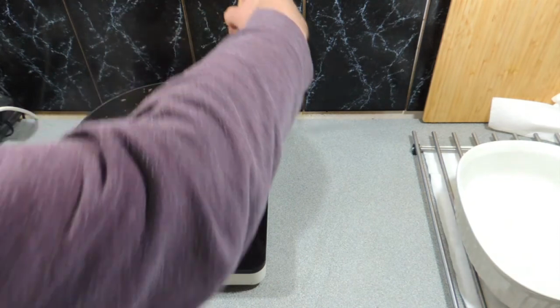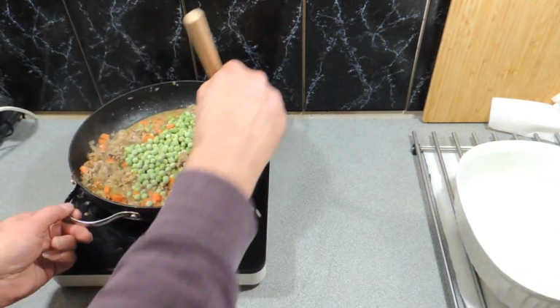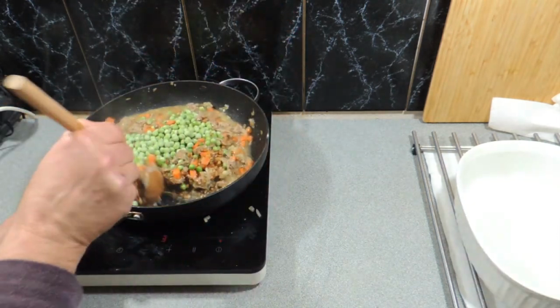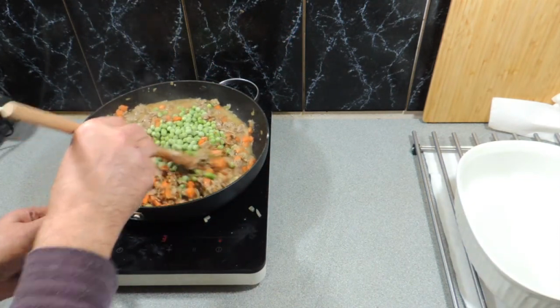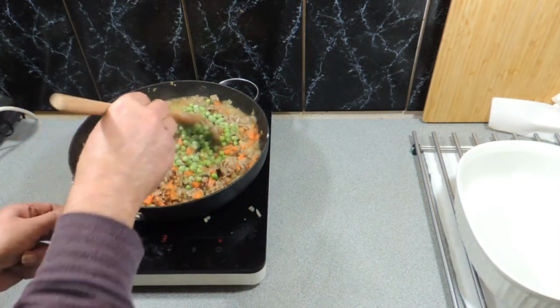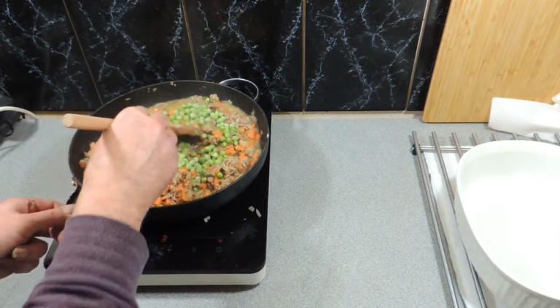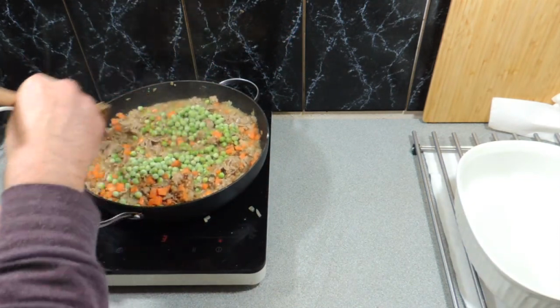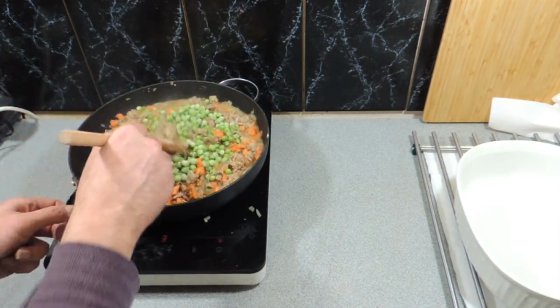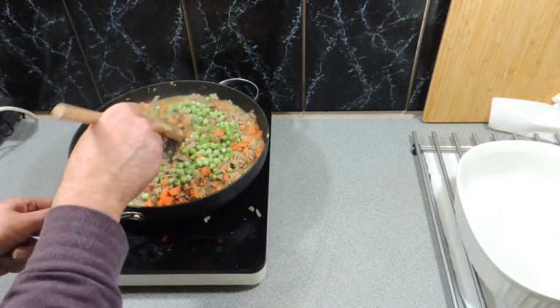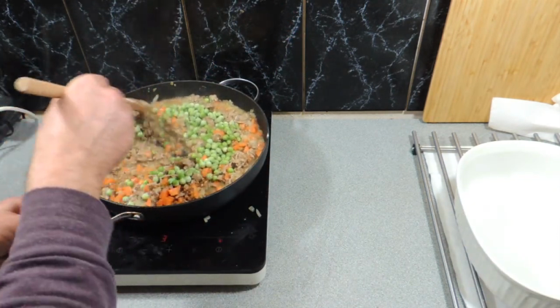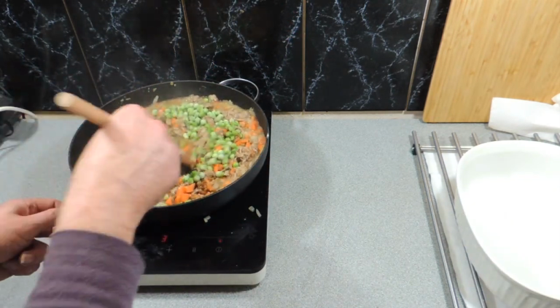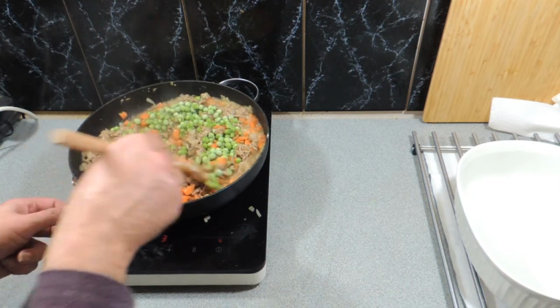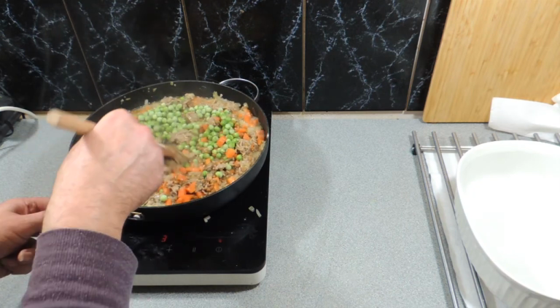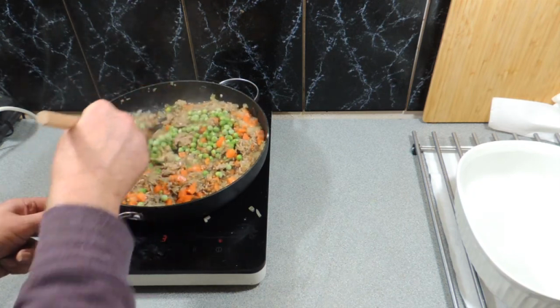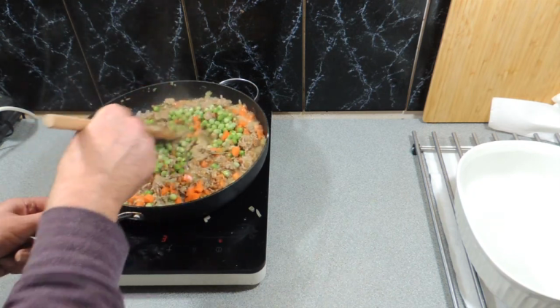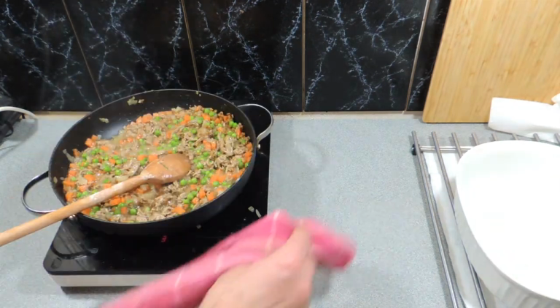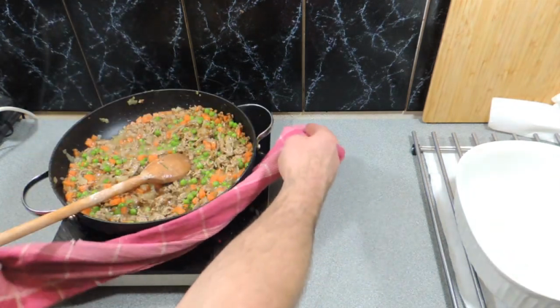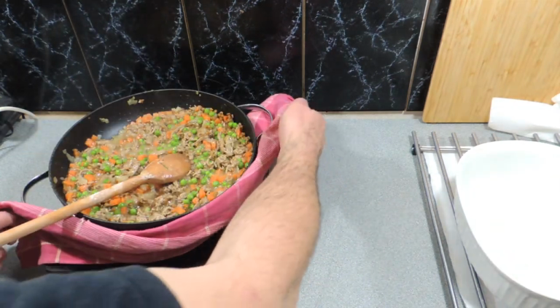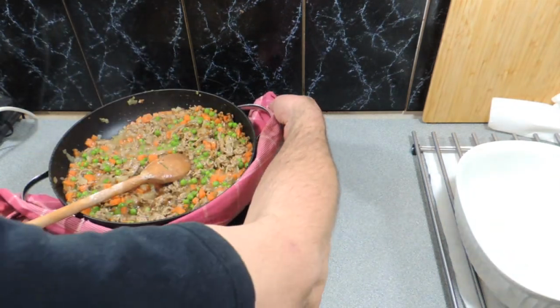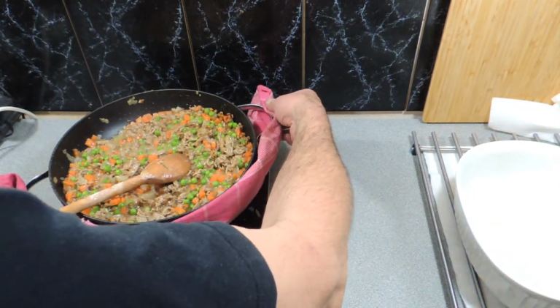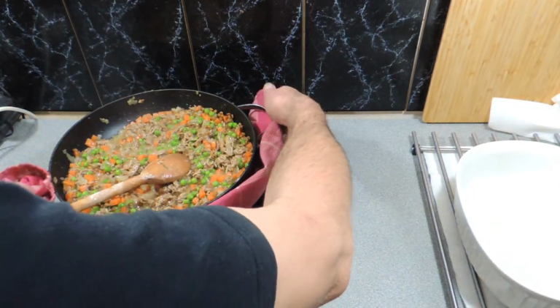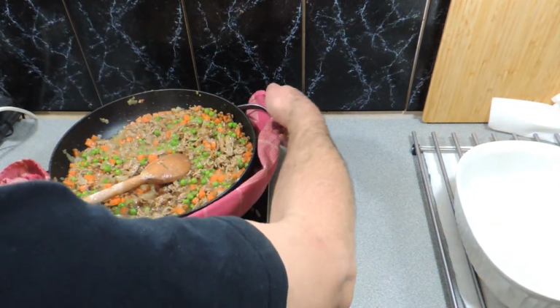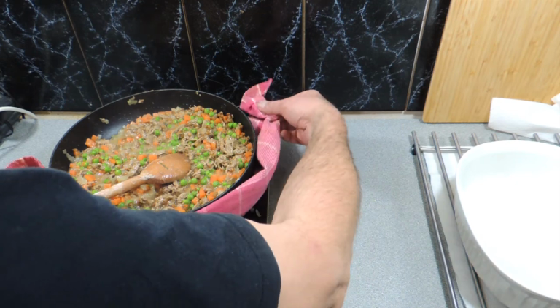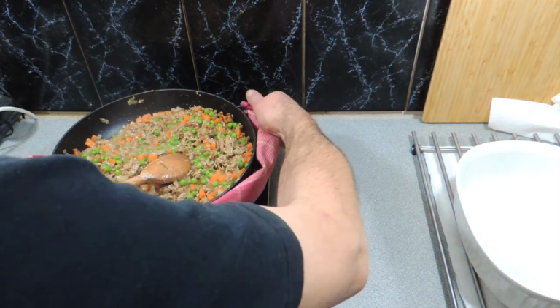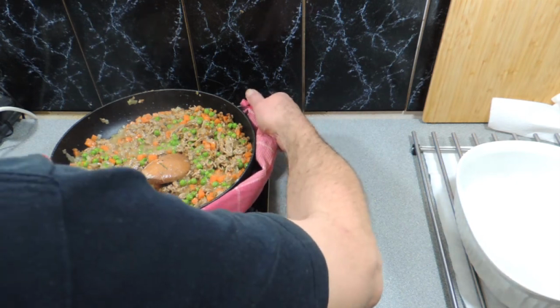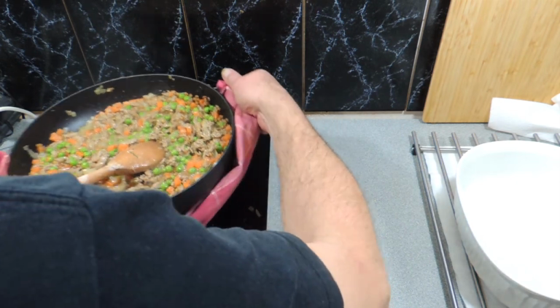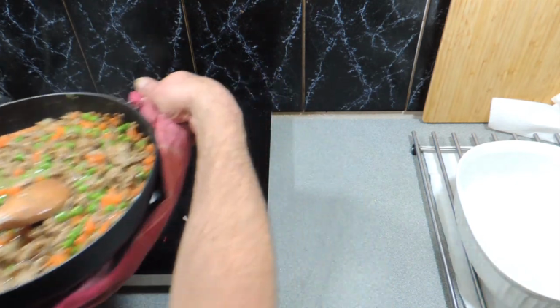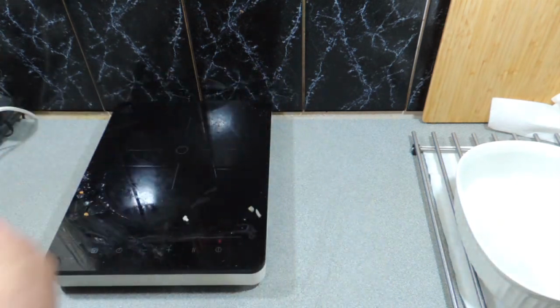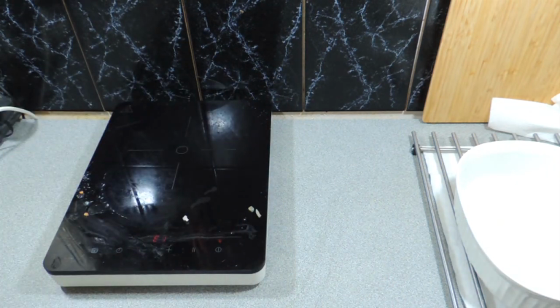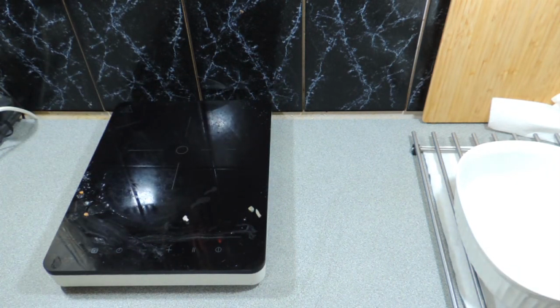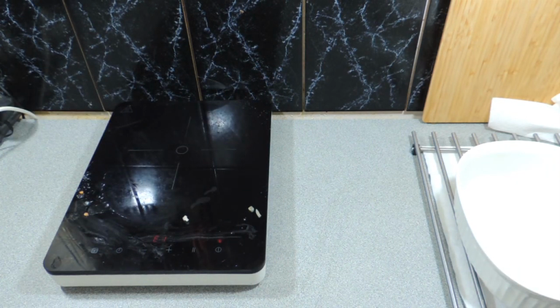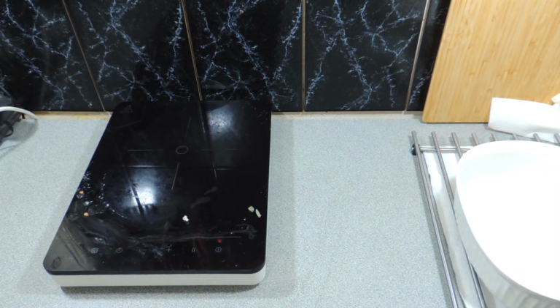Around about five minutes later, everything should be cooked and ready for our next step. We're going to take that off the heat and put that aside — it'll keep warm until we're ready for our next little bit.